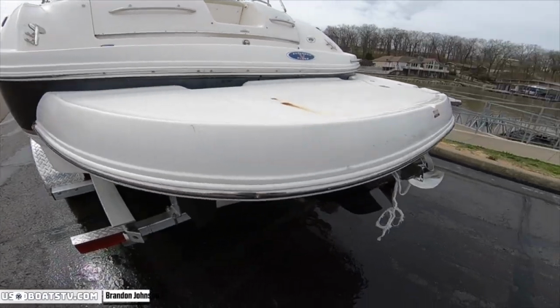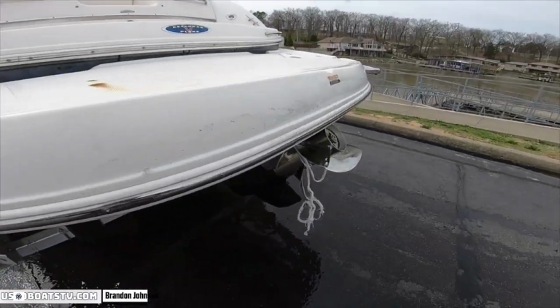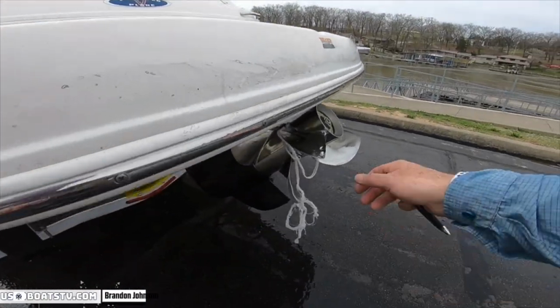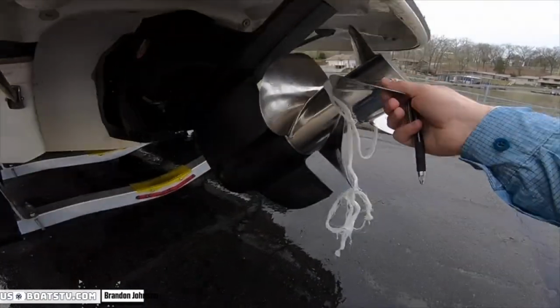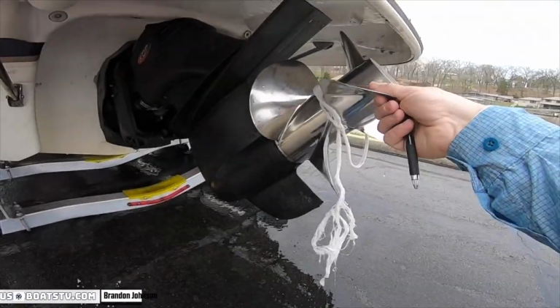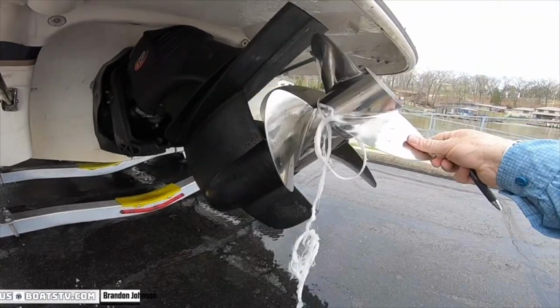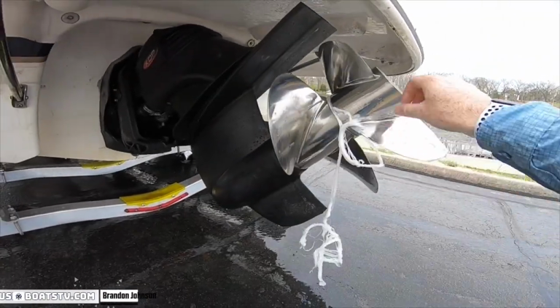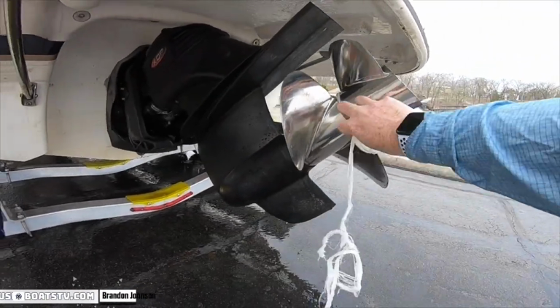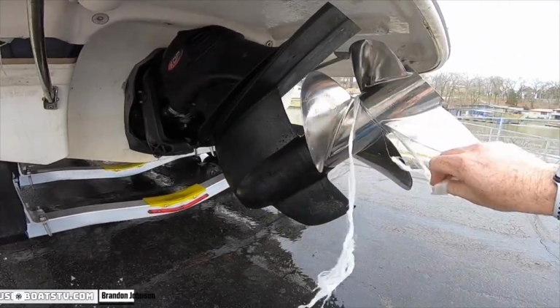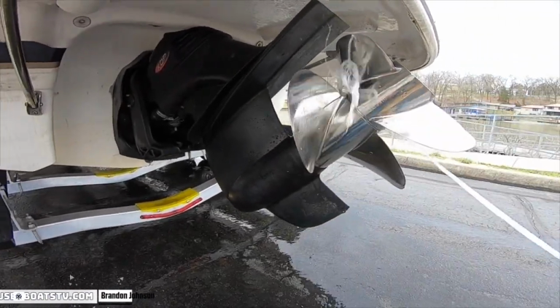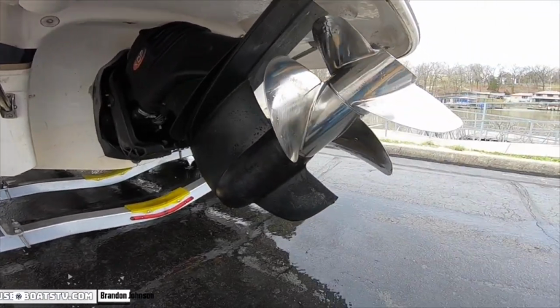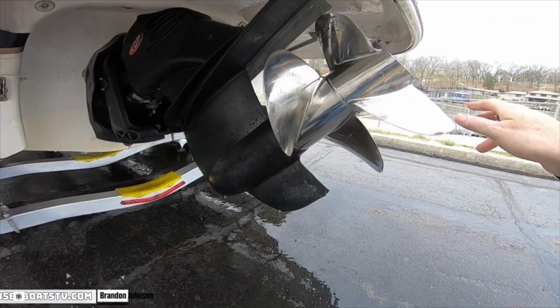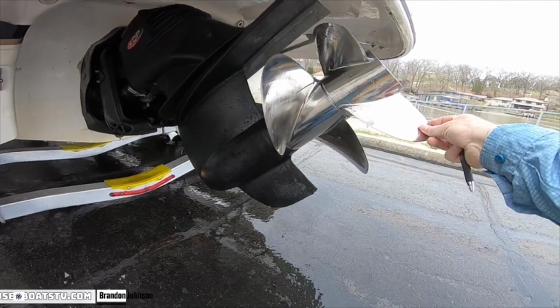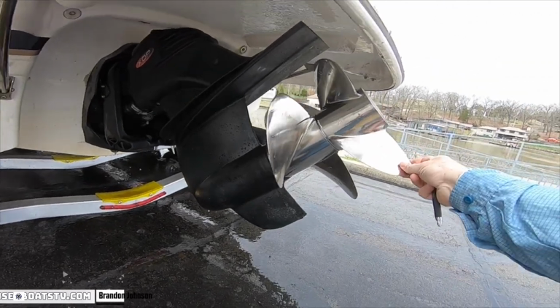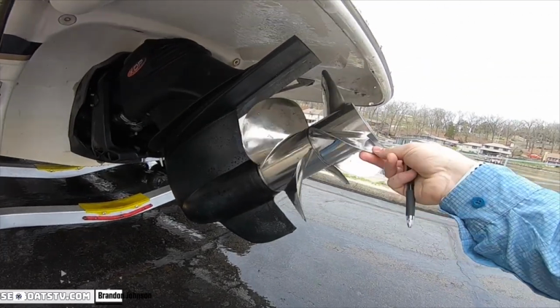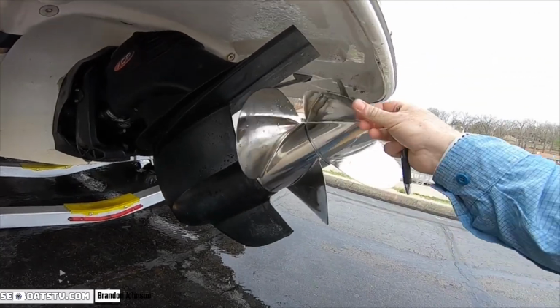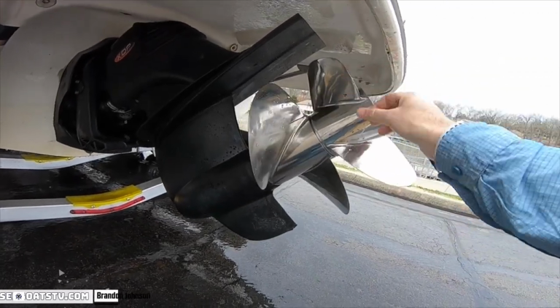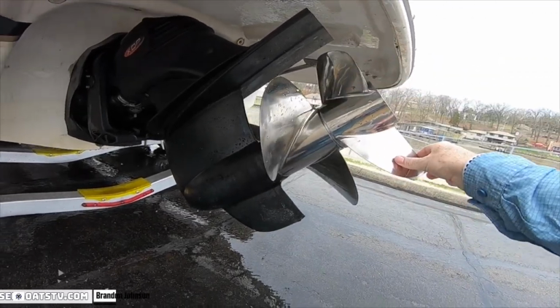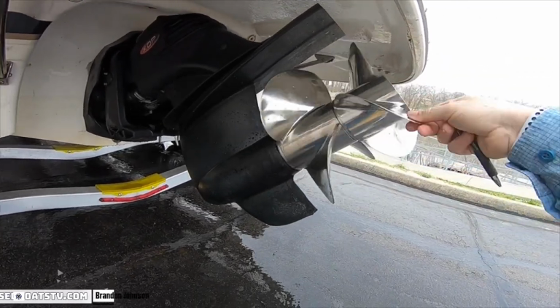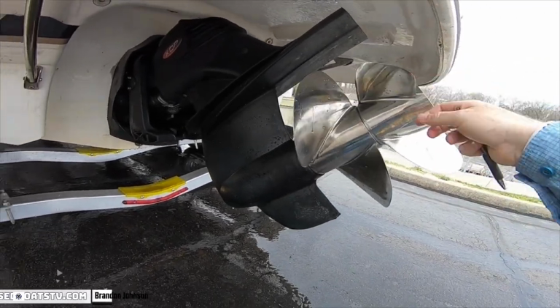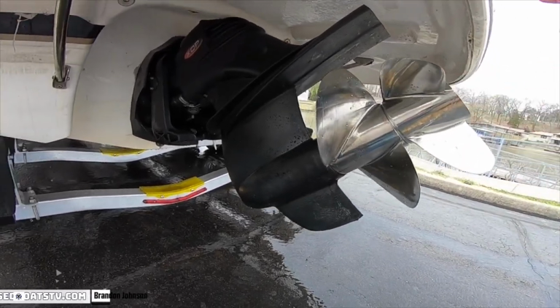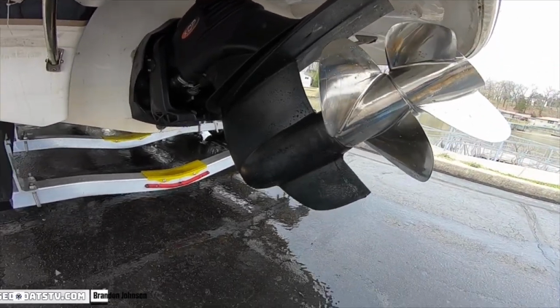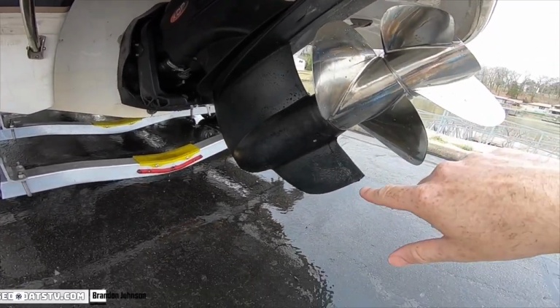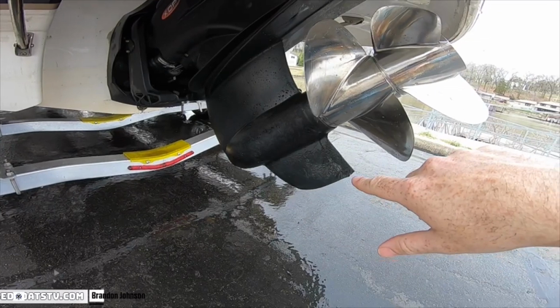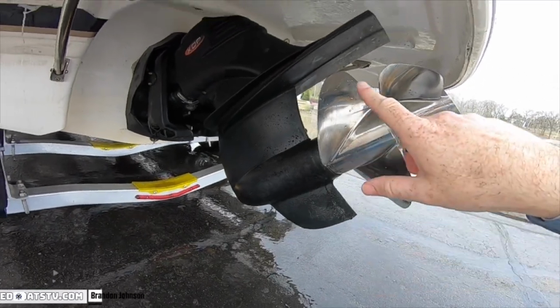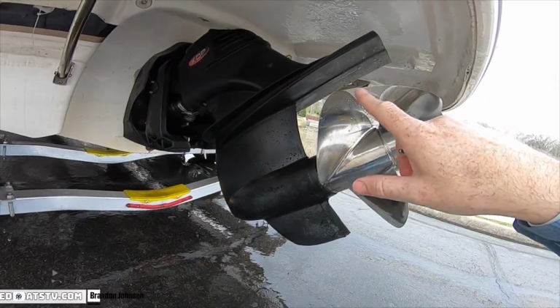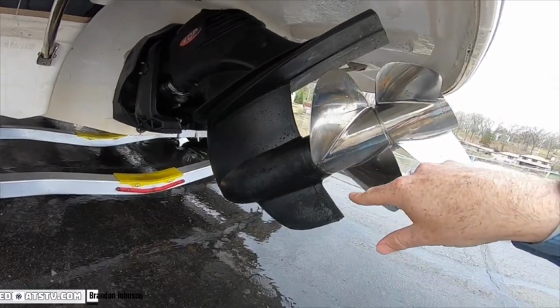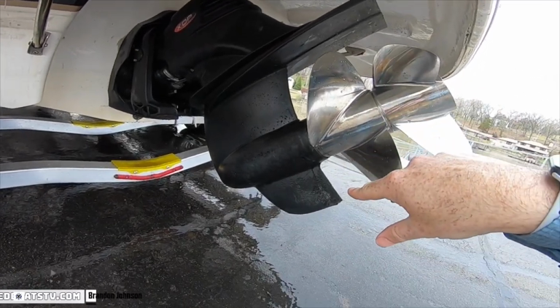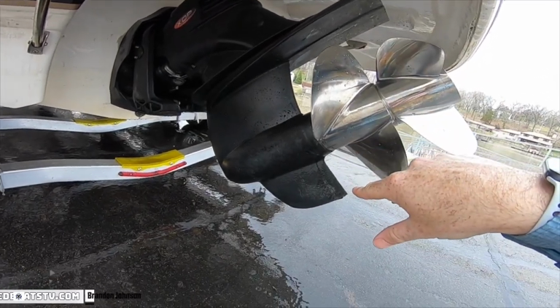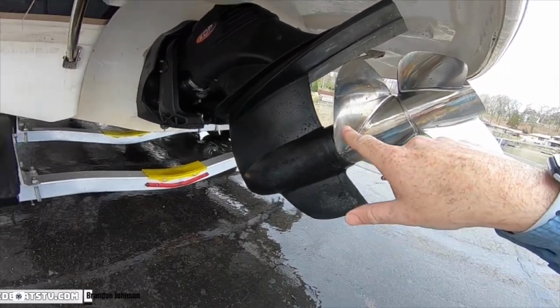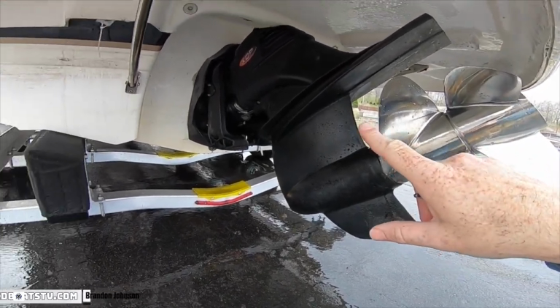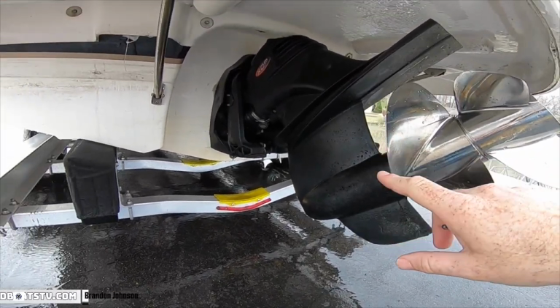Dropping down, looking at the drives — it's got the dual prop Volvo. Stainless props. All the blades and ears look great. Cavitation plates — beautiful. Skeg's great. Drive looks good.